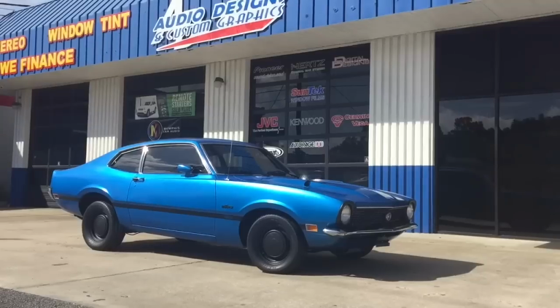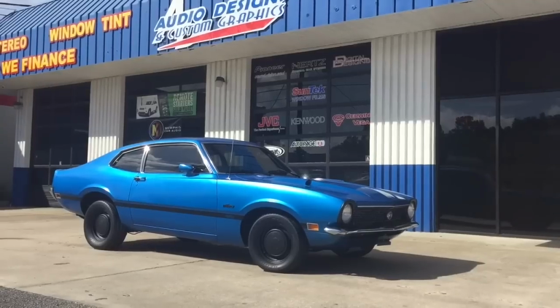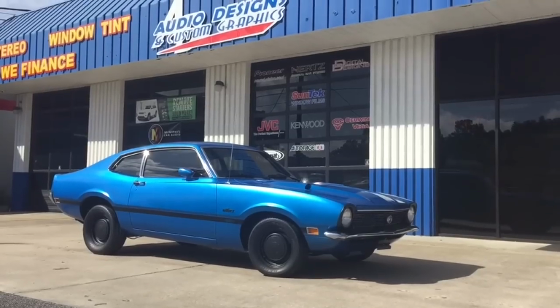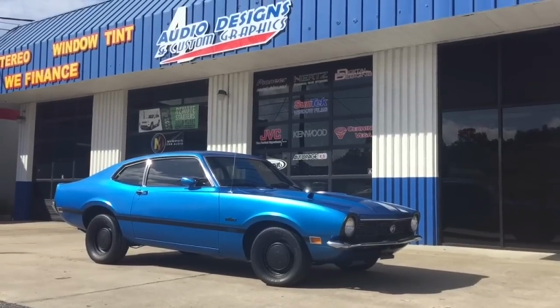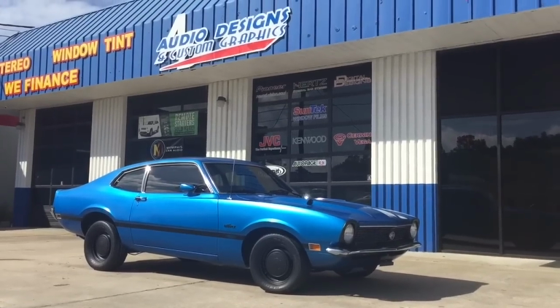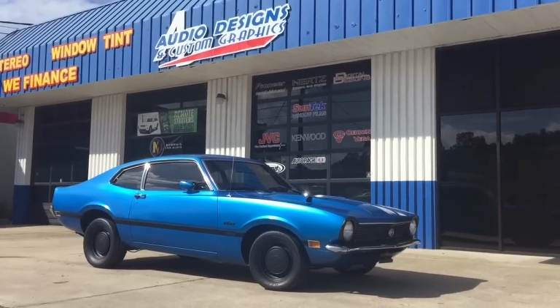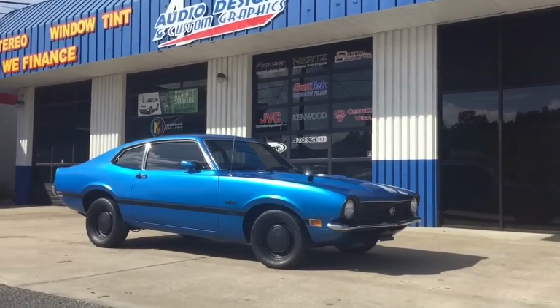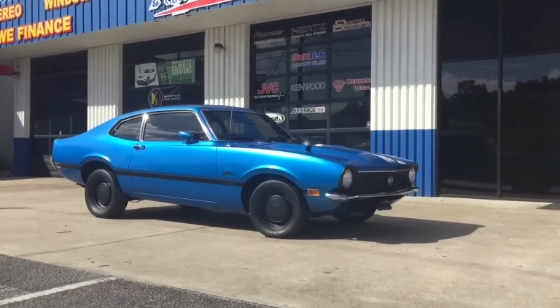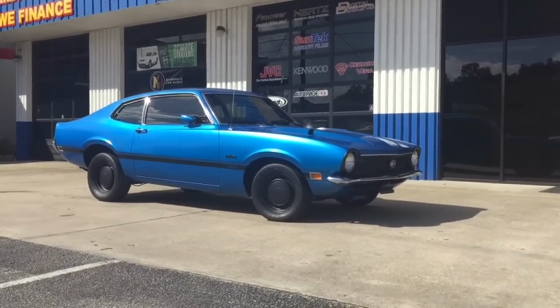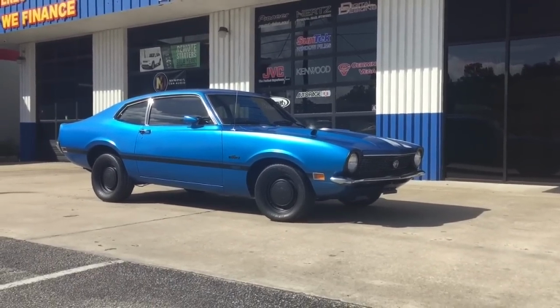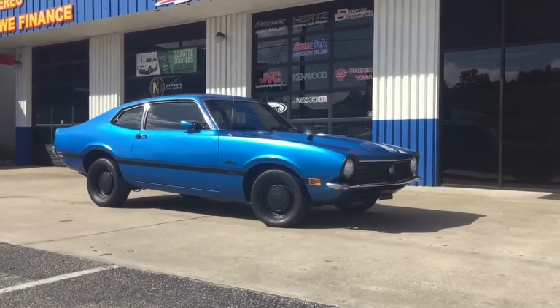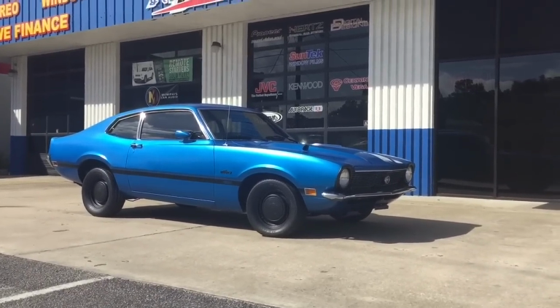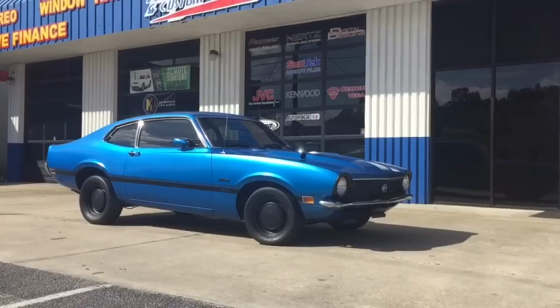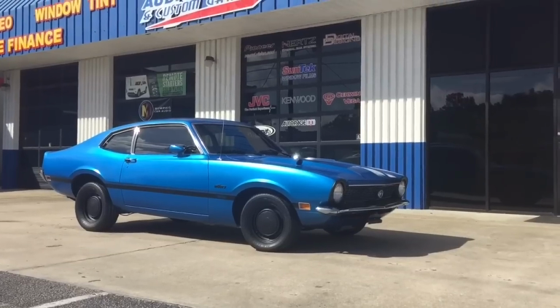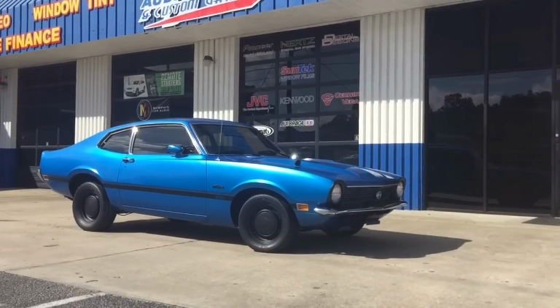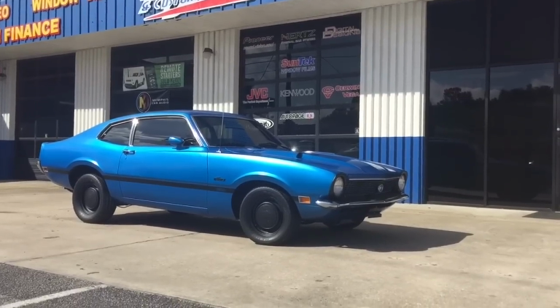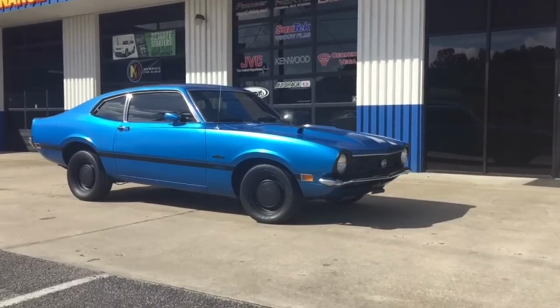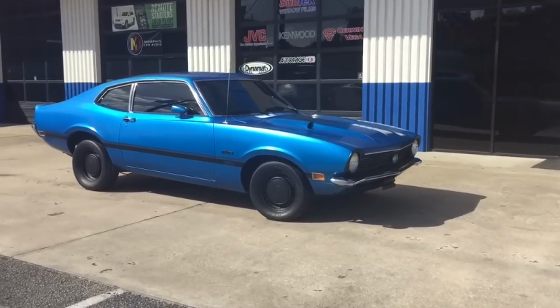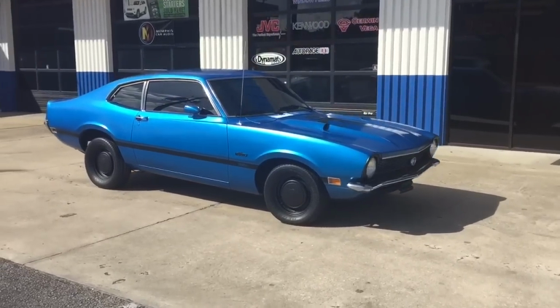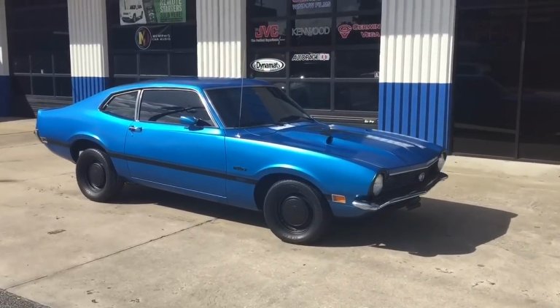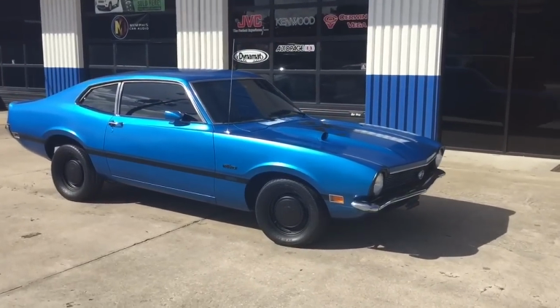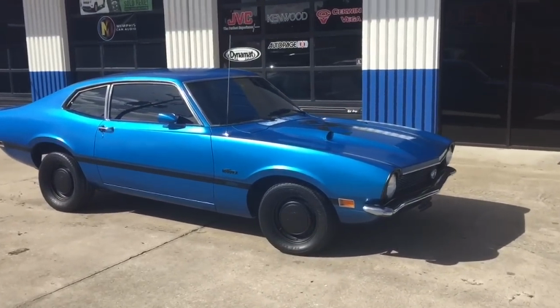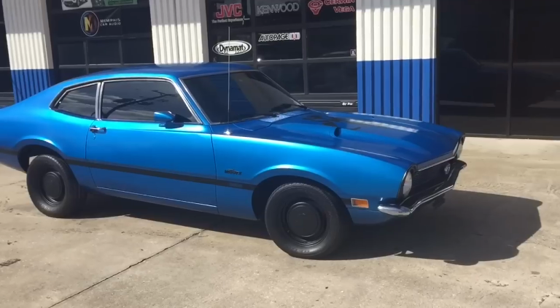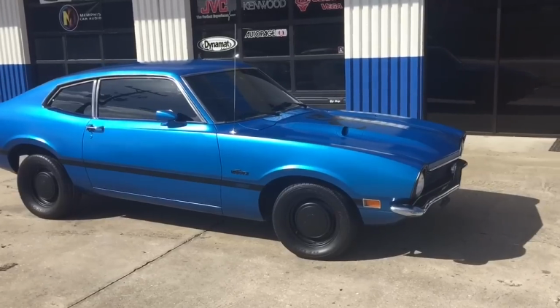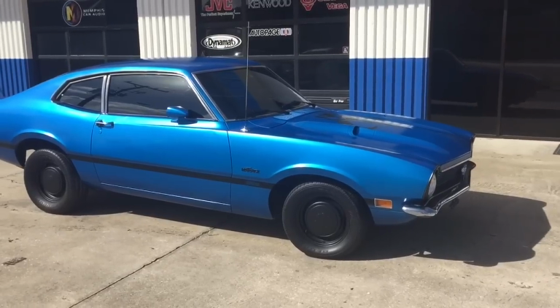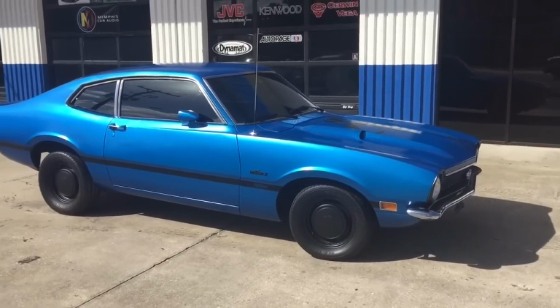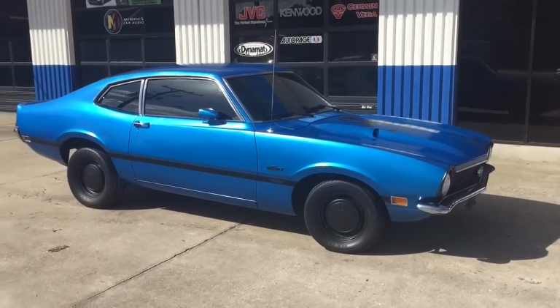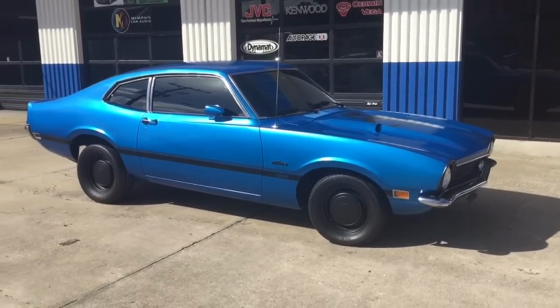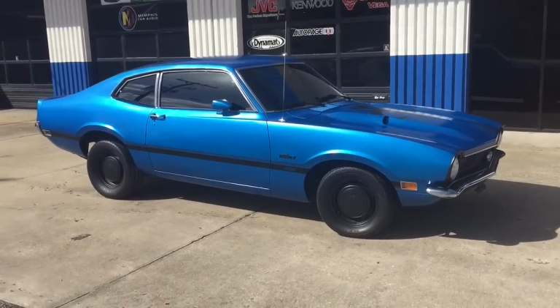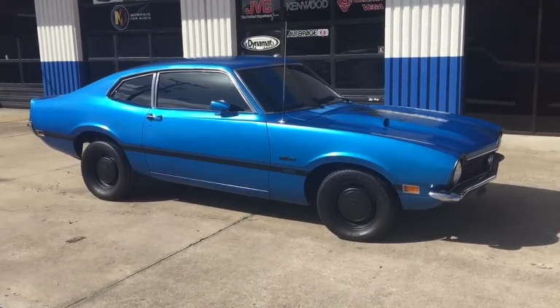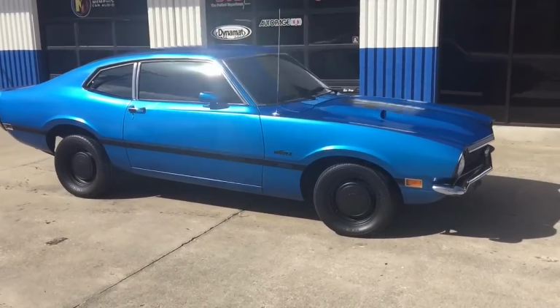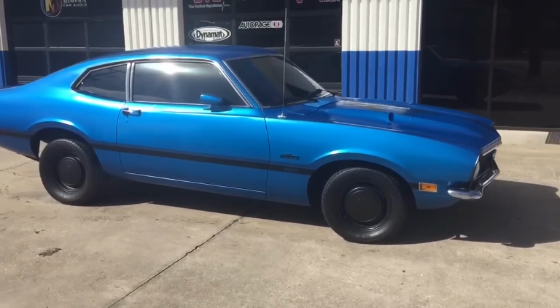Hey, this is Darren with Audio Designs and Custom Graphics in Jacksonville, Florida. We've got a 1972 Ford Maverick here, Grabber. We did a Plasti Dip on it with the gloss coating on it. We did the Grabber Blue.